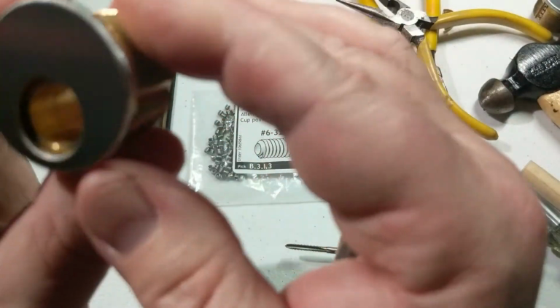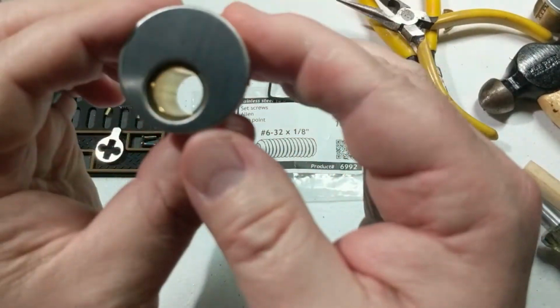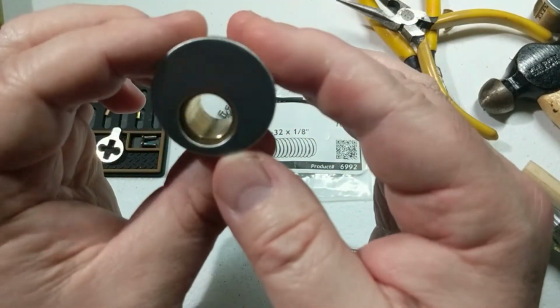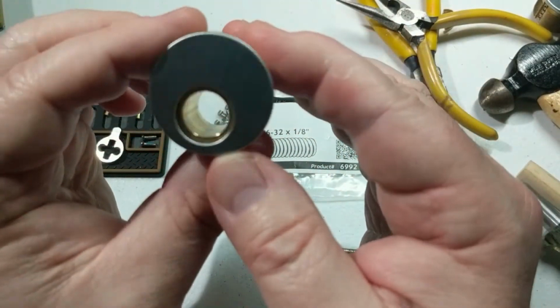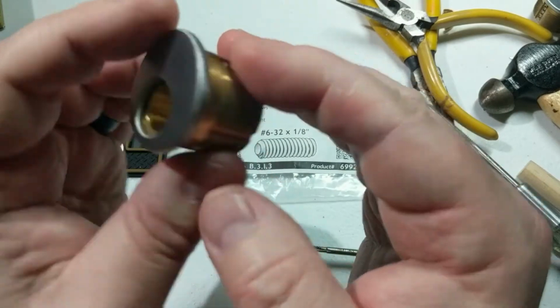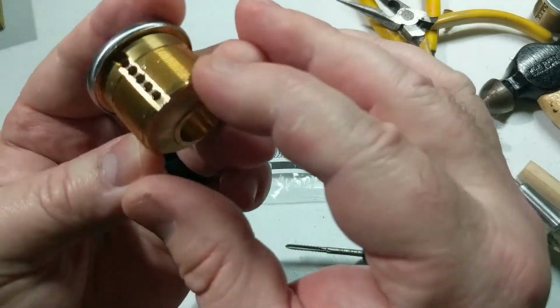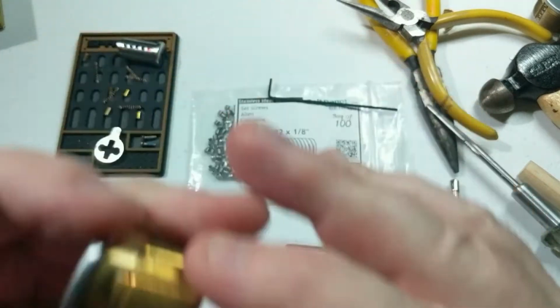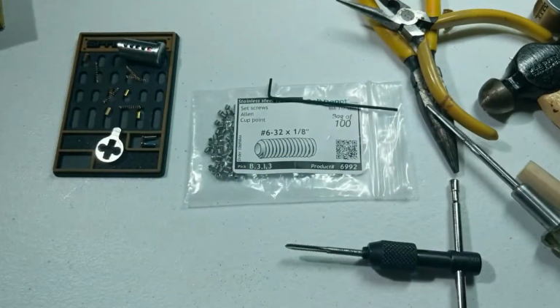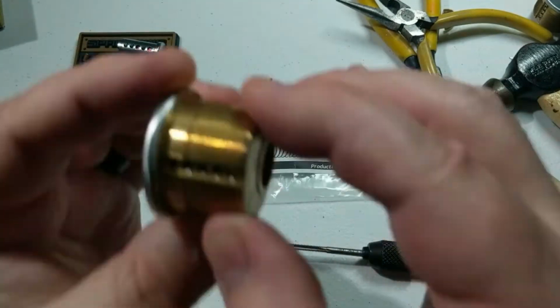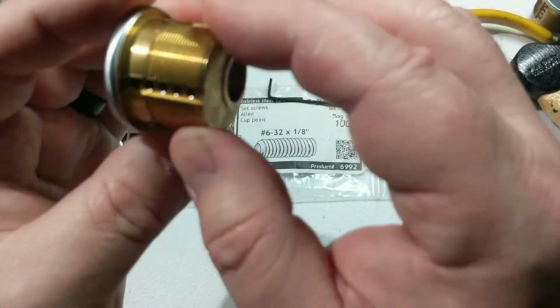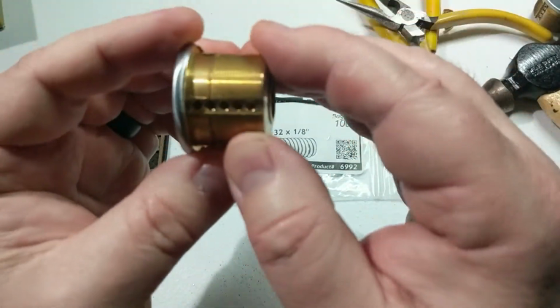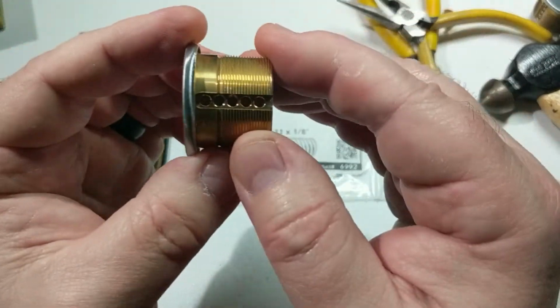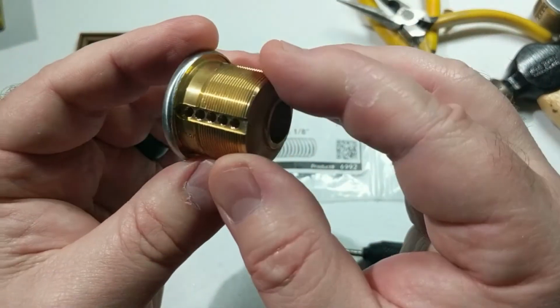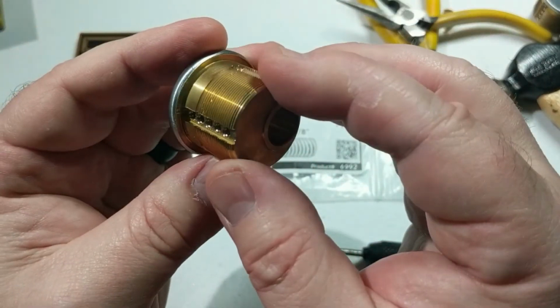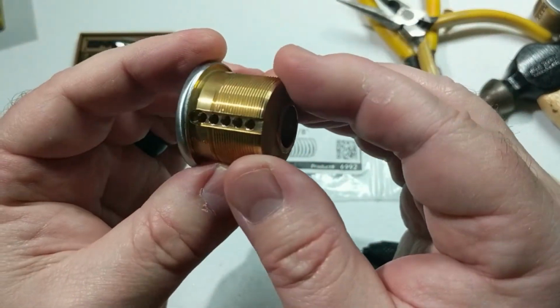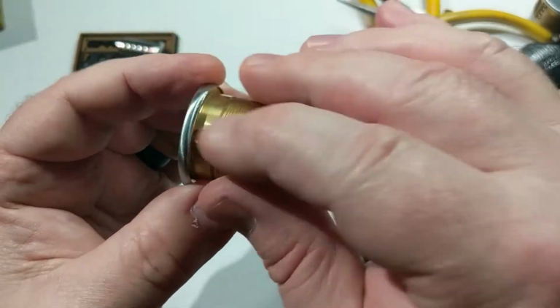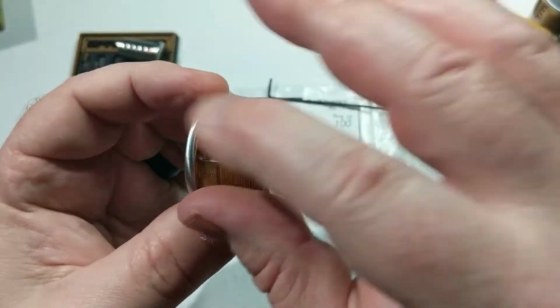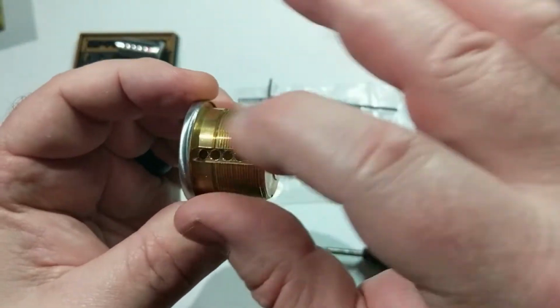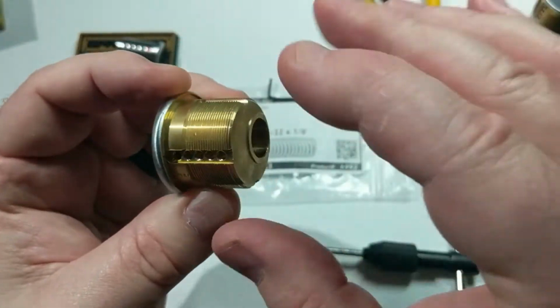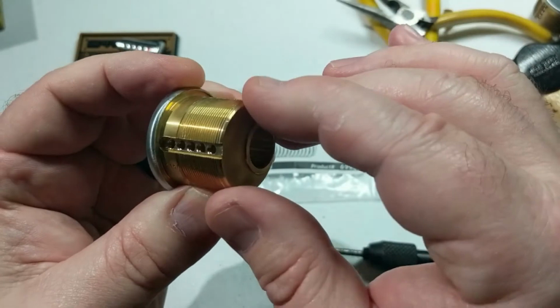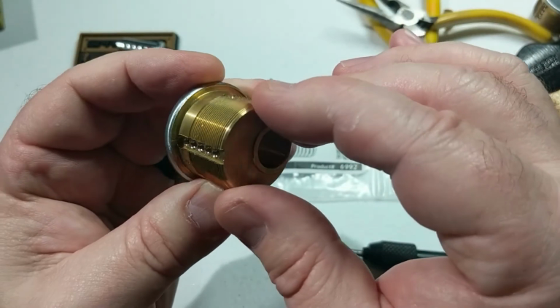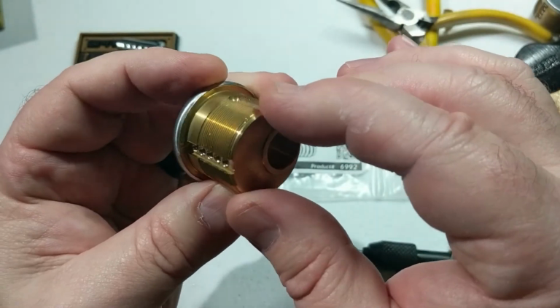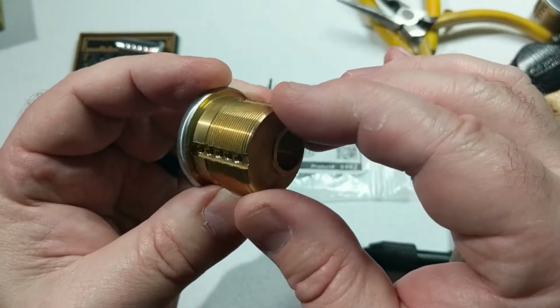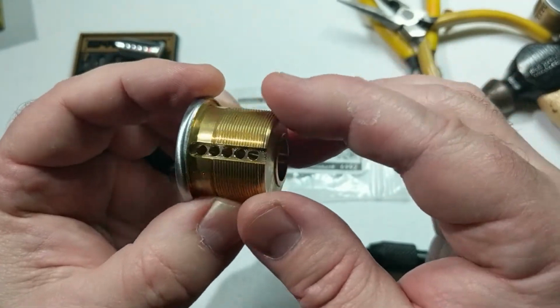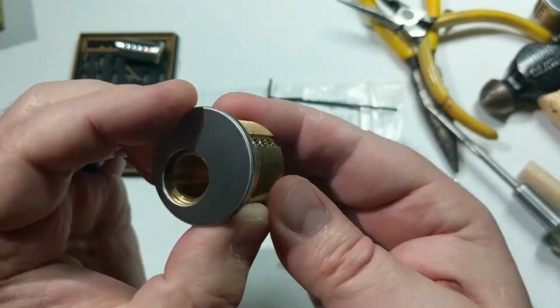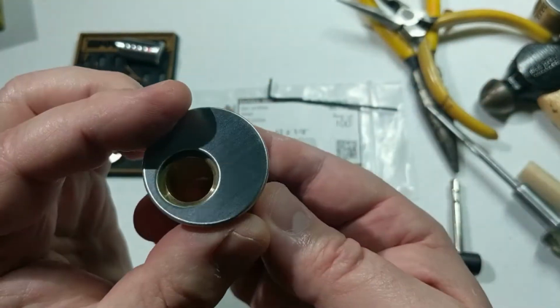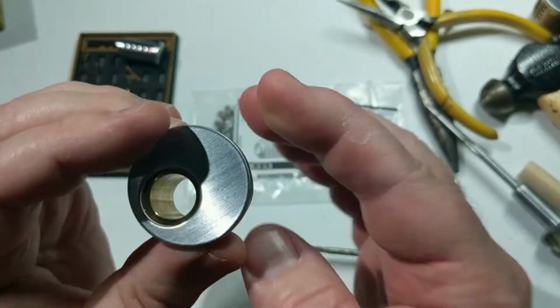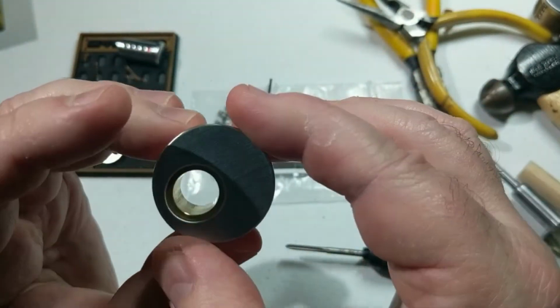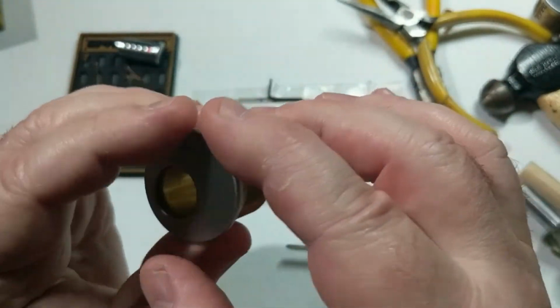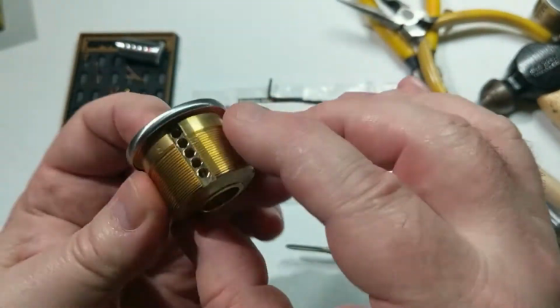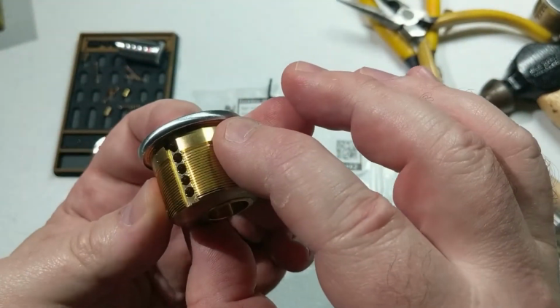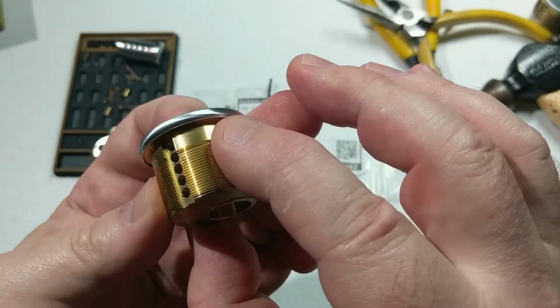Let's blow this off and make sure there are no little shavings kicking around here to bind up our lock. If you've got some canned air, it's probably a good idea to blow through some of that.